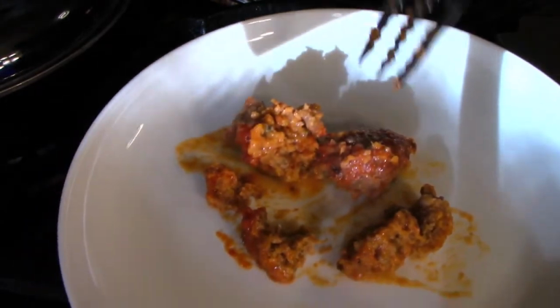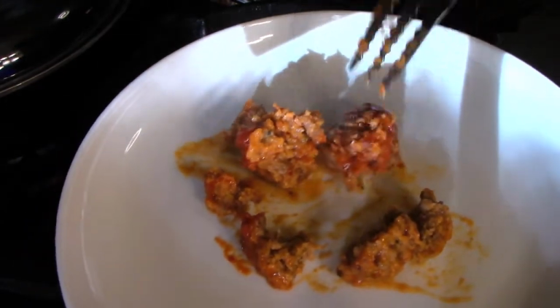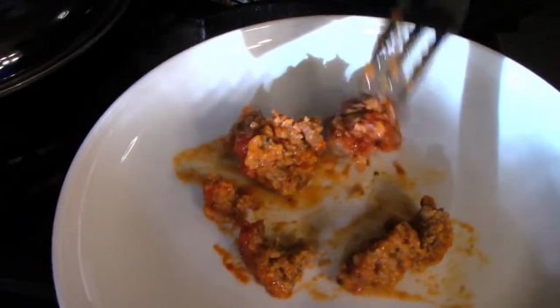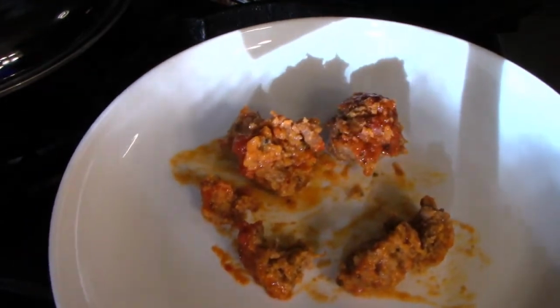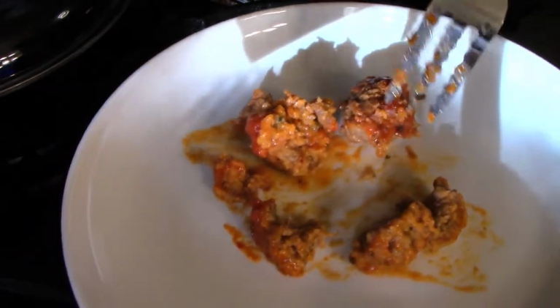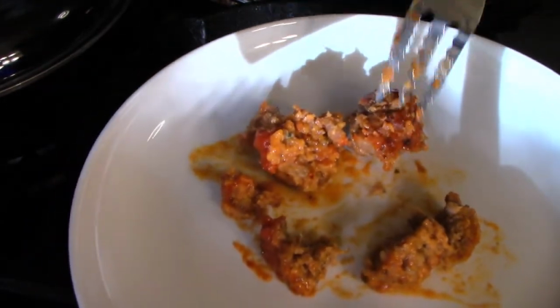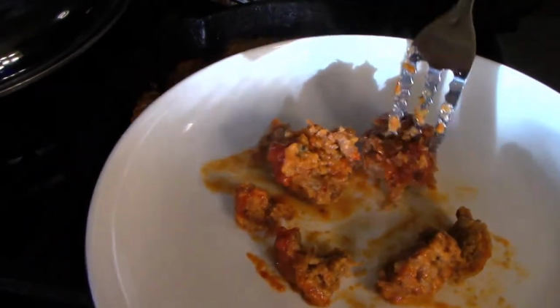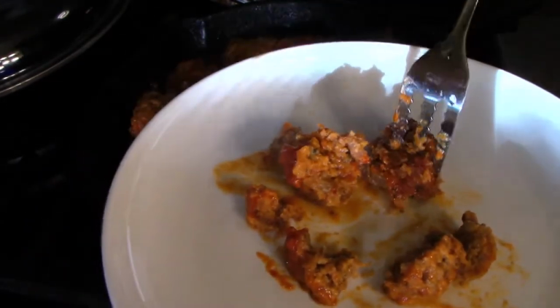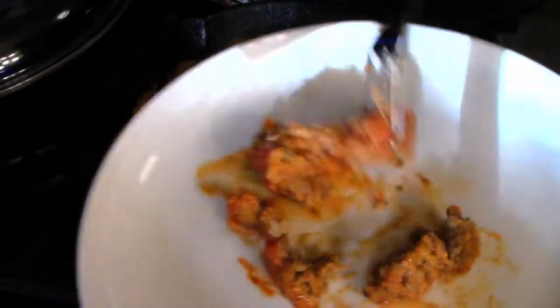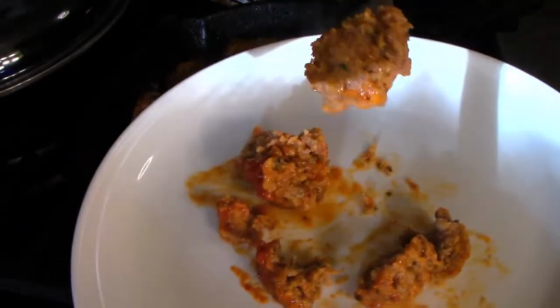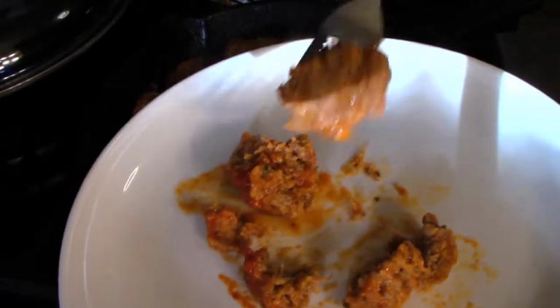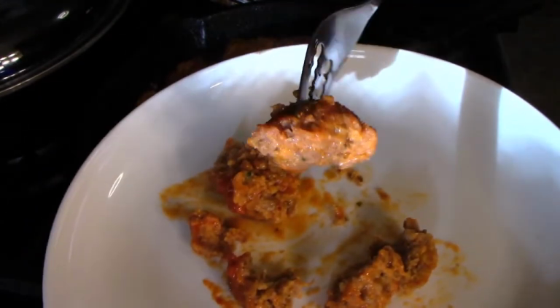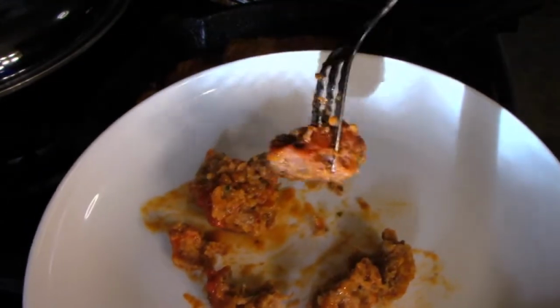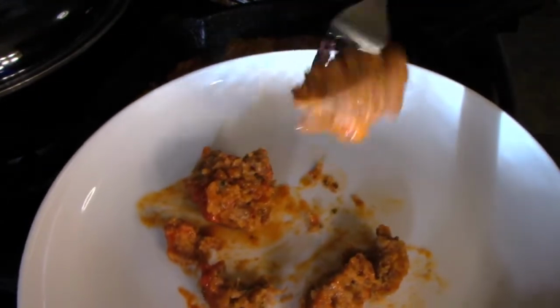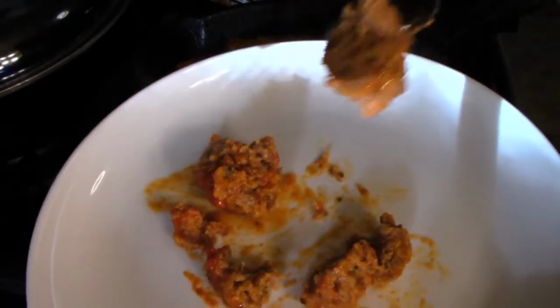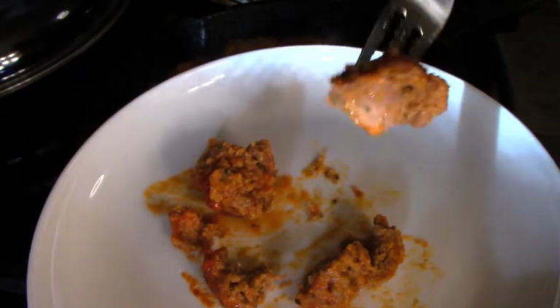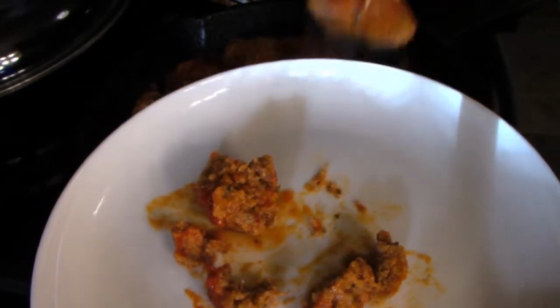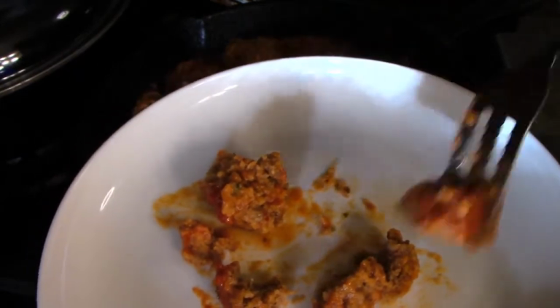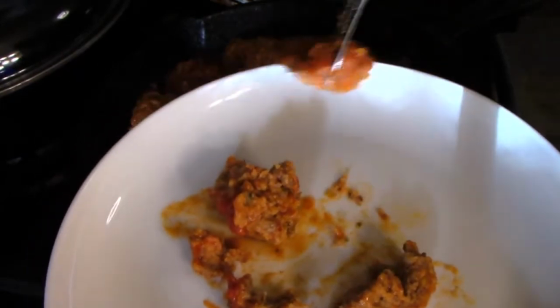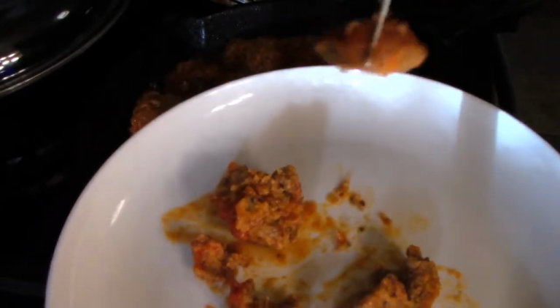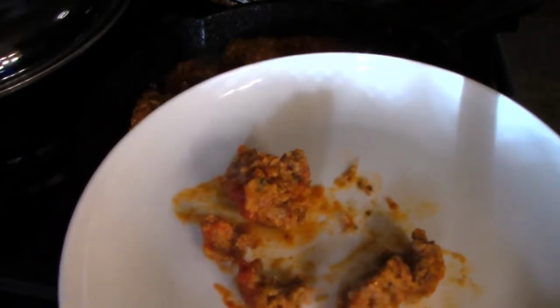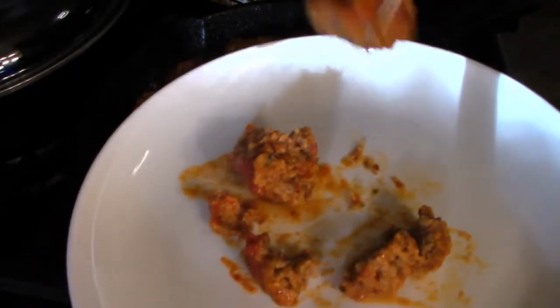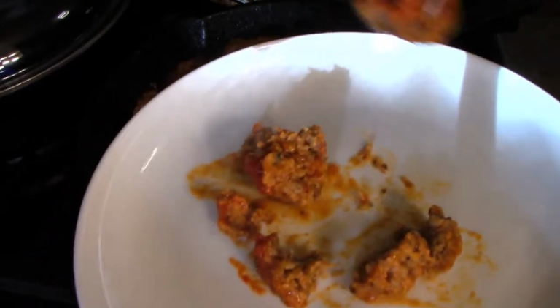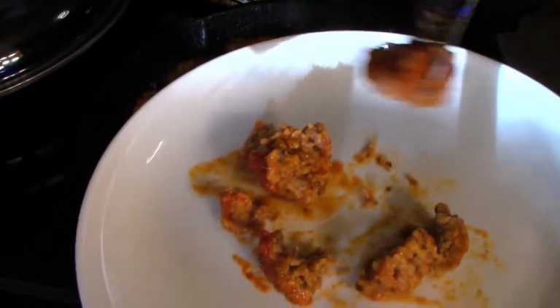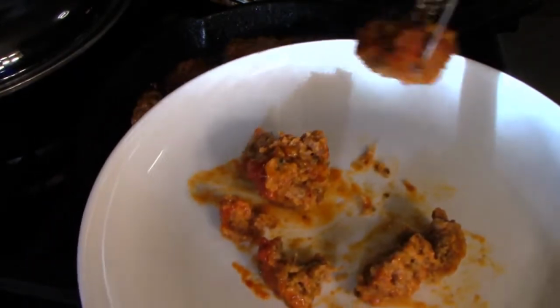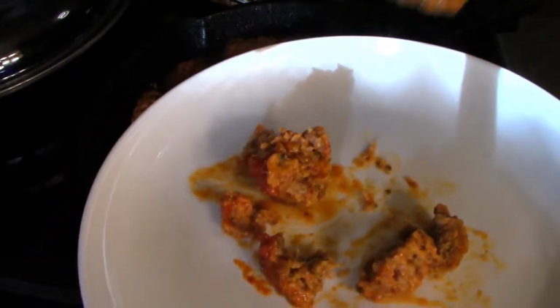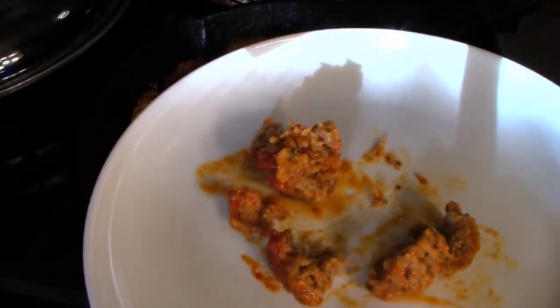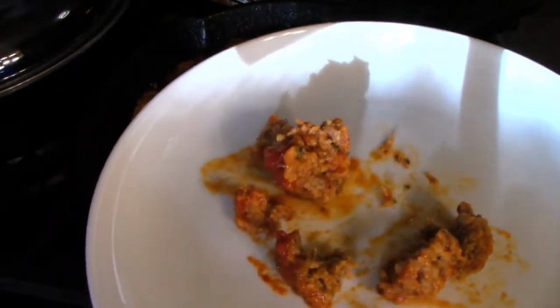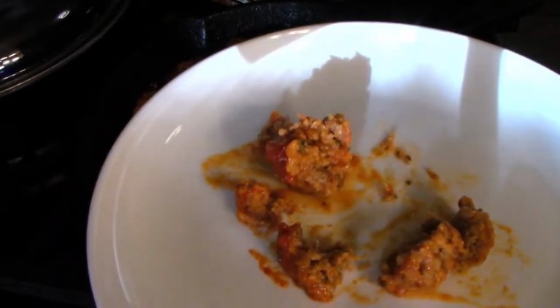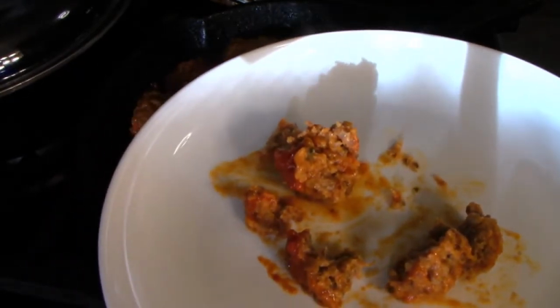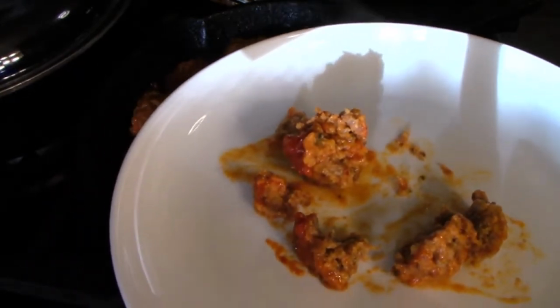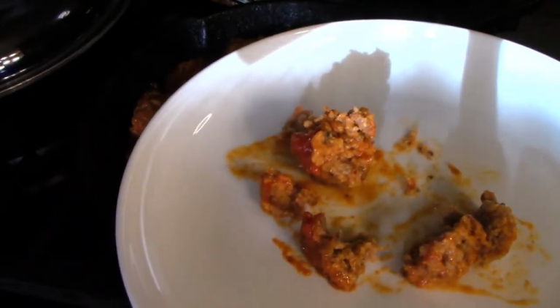Hopefully my pasta will get done. I'll serve this up and put a side of asparagus on here.